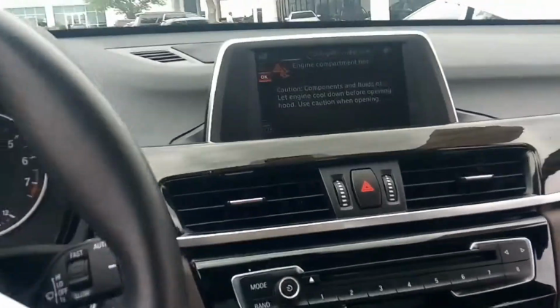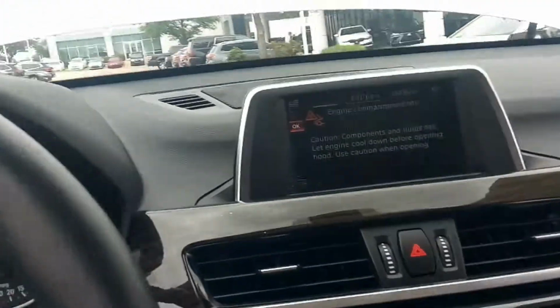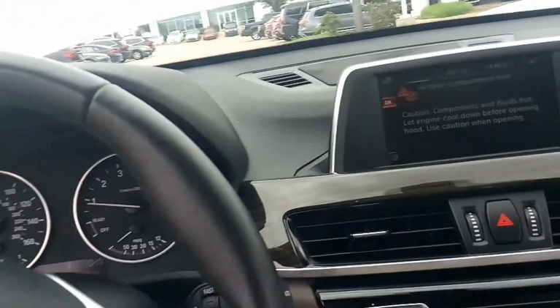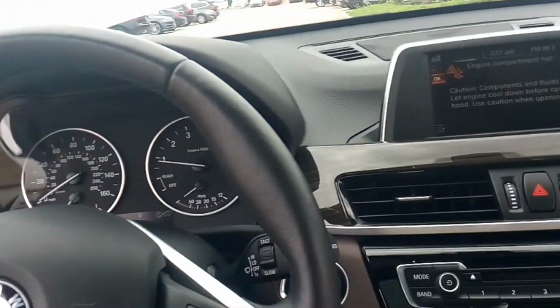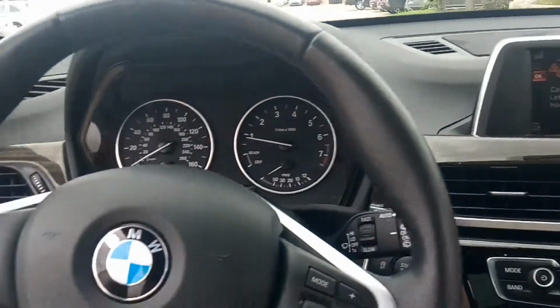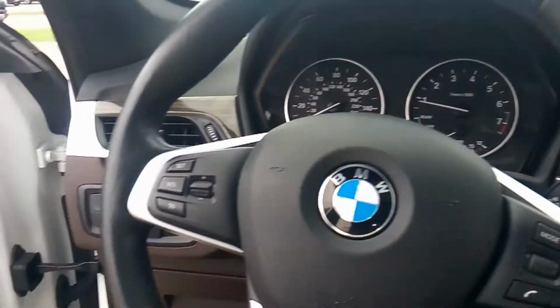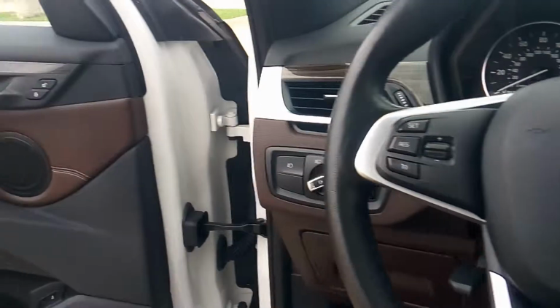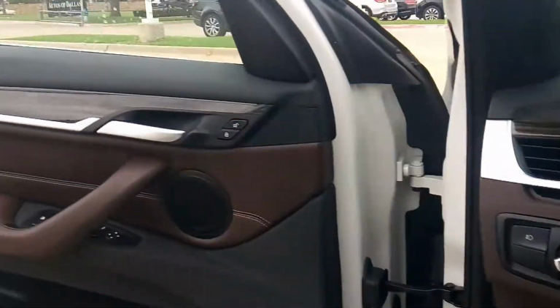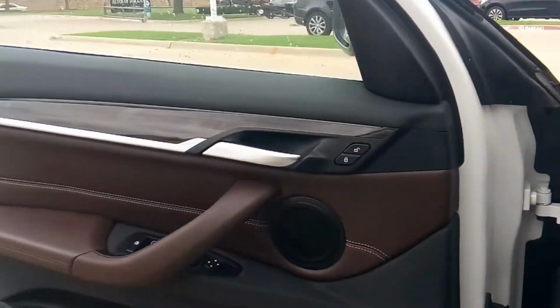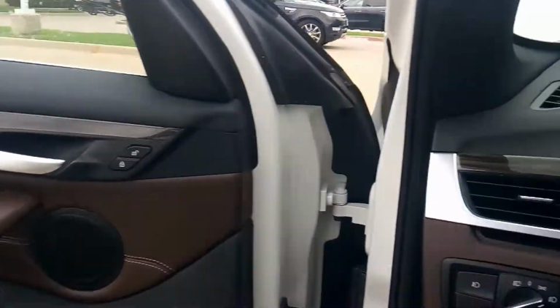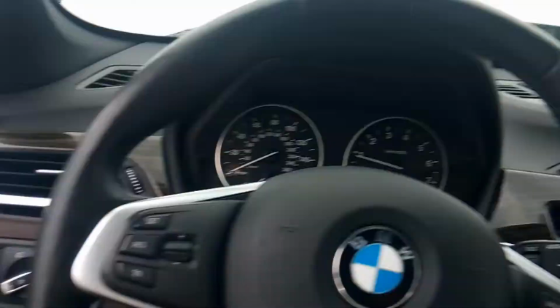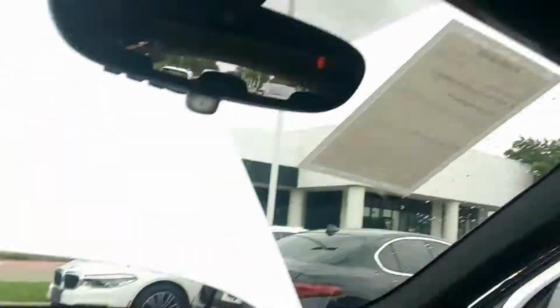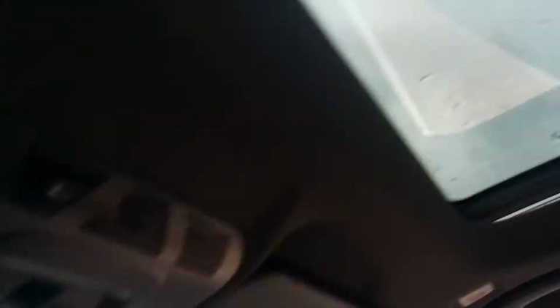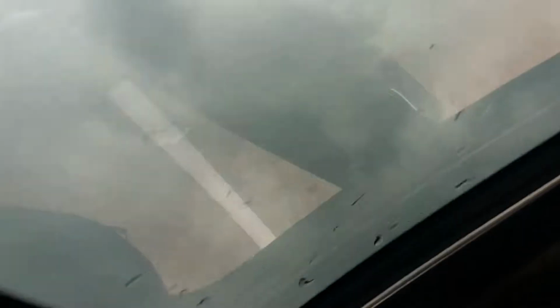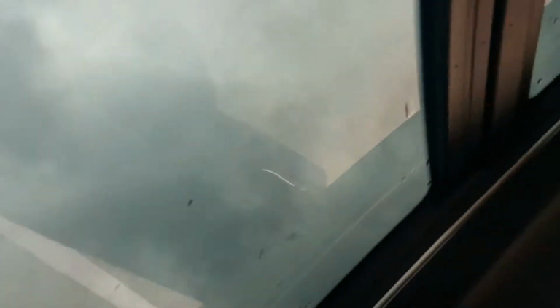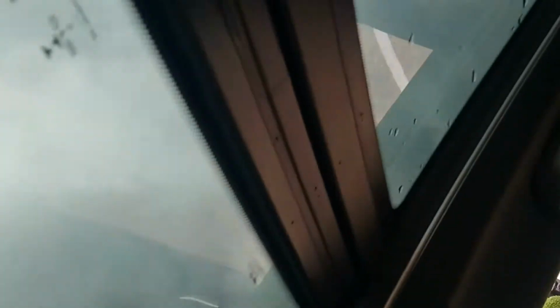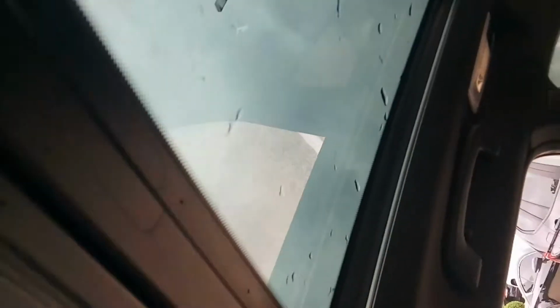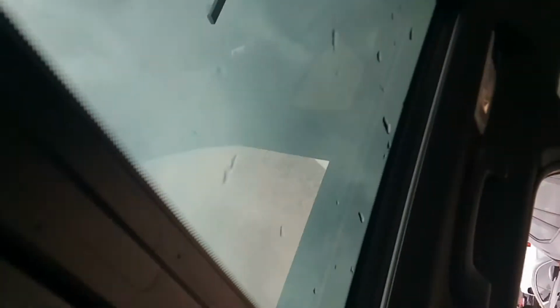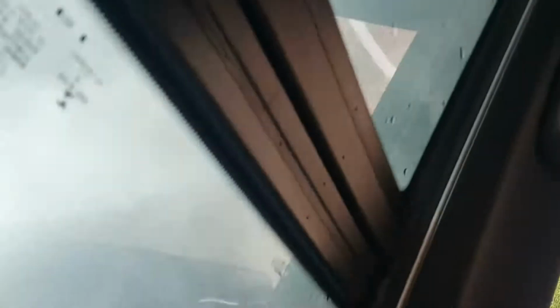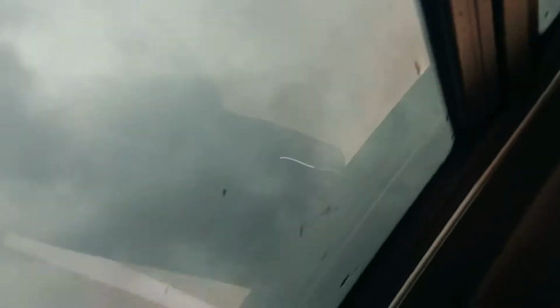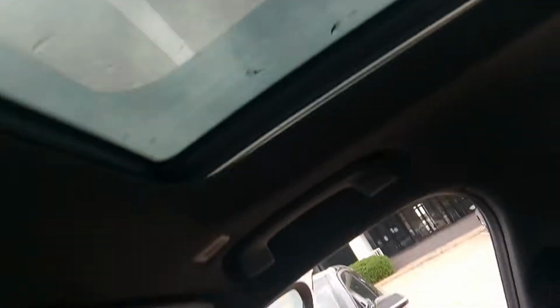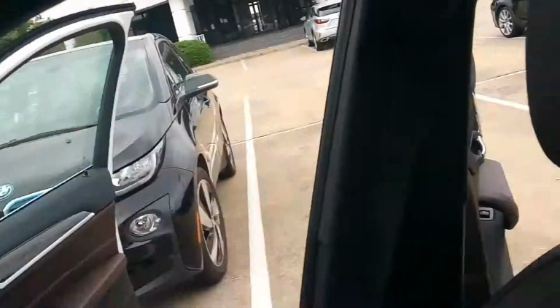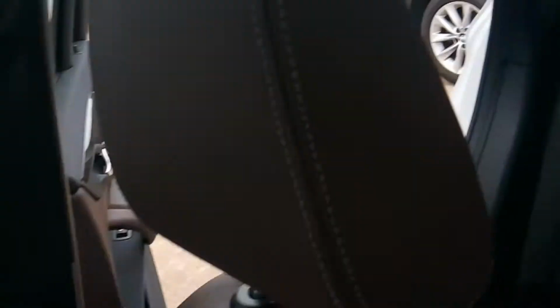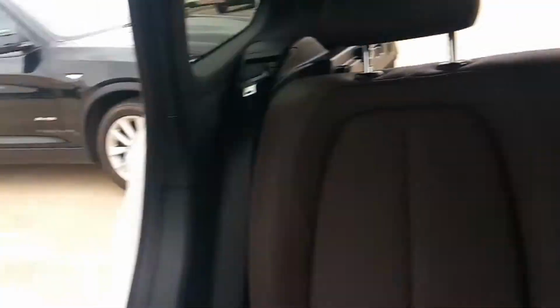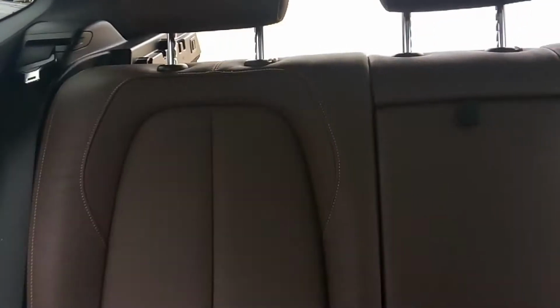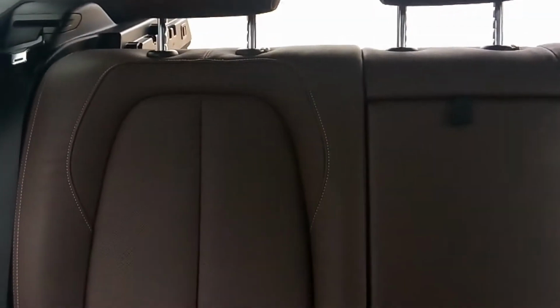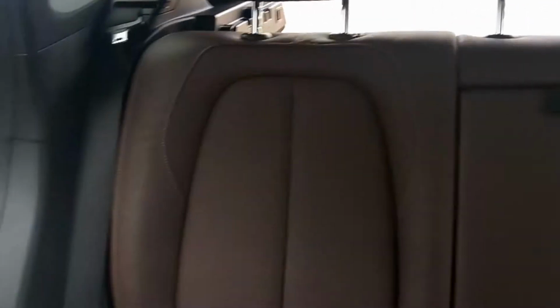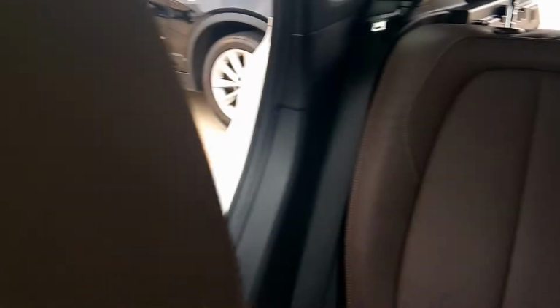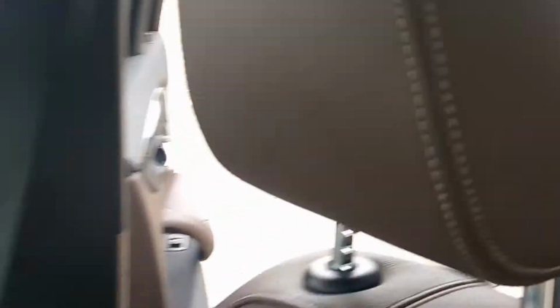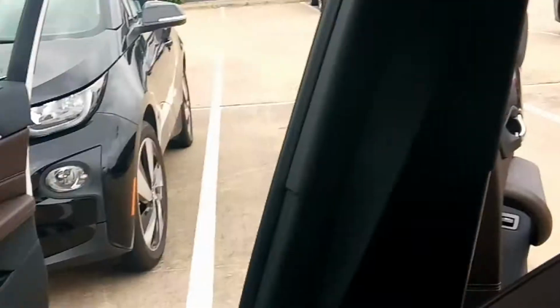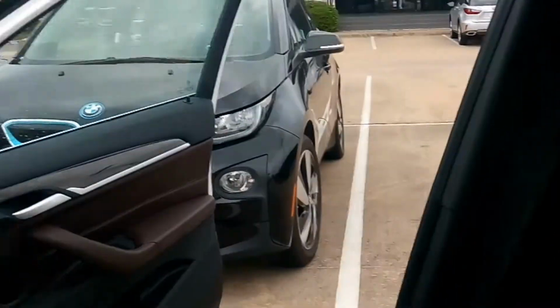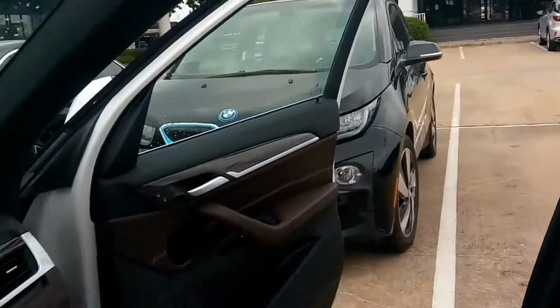Leather-wrapped steering wheel, panoramic sunroof. Garage kept — no dings, no scratches. Very good condition.